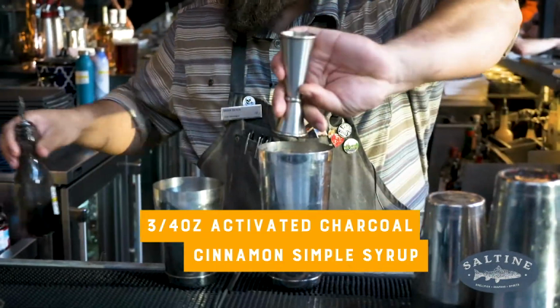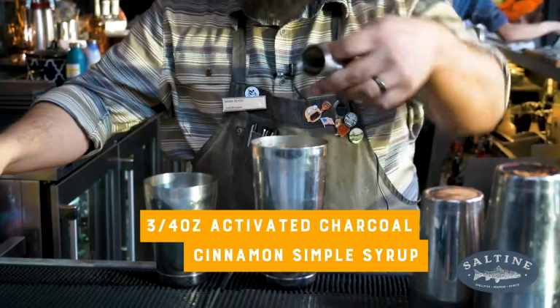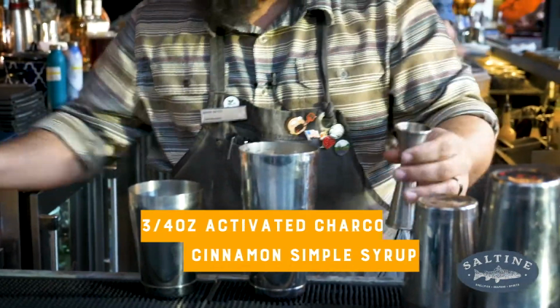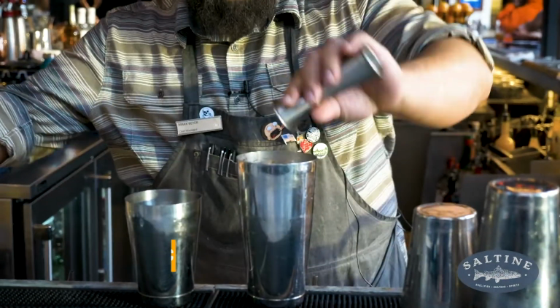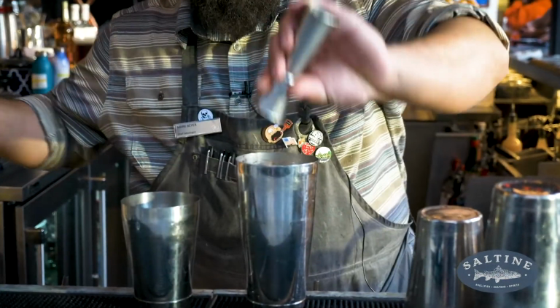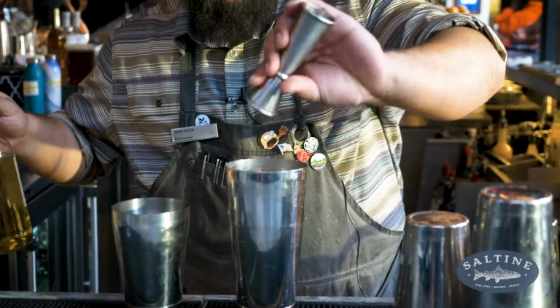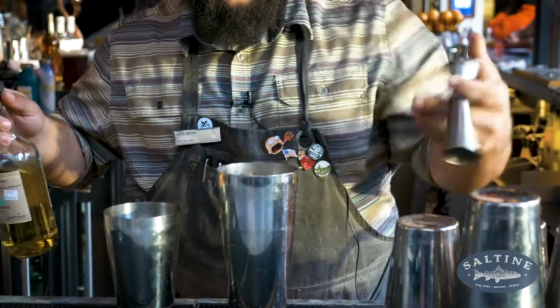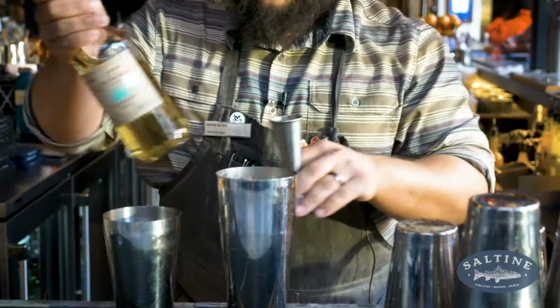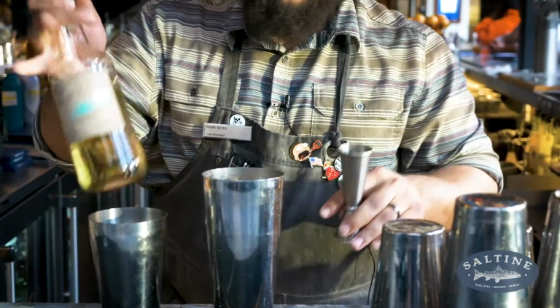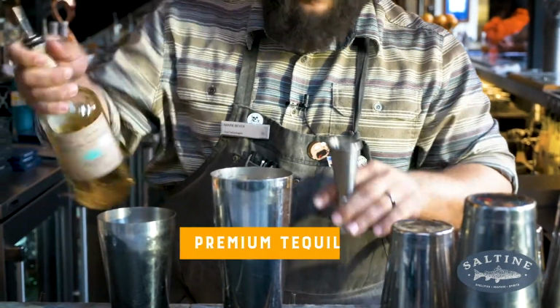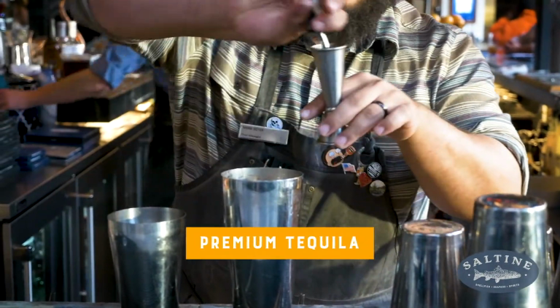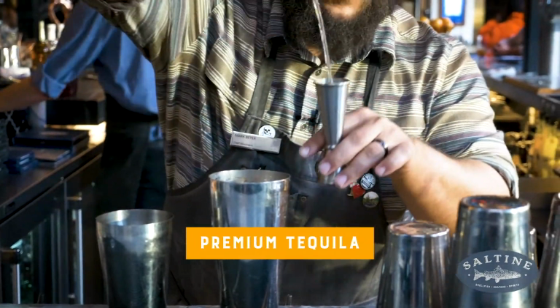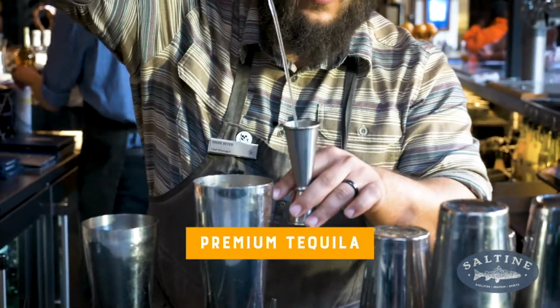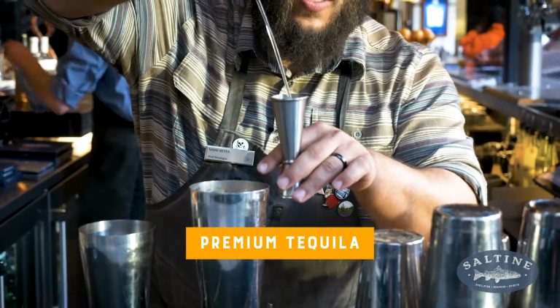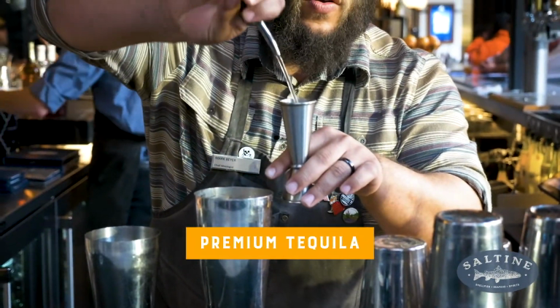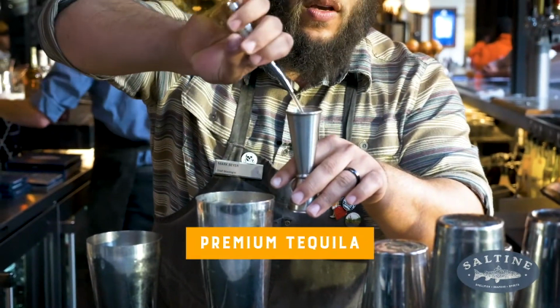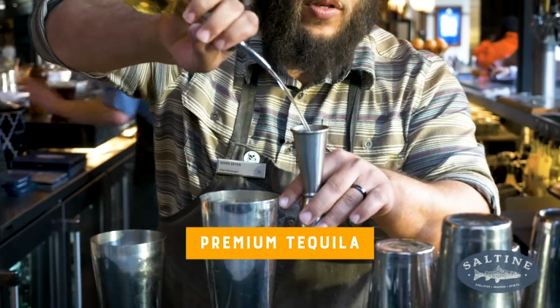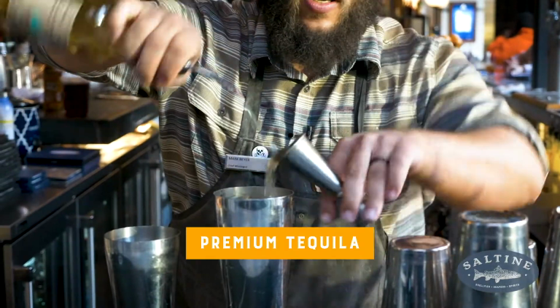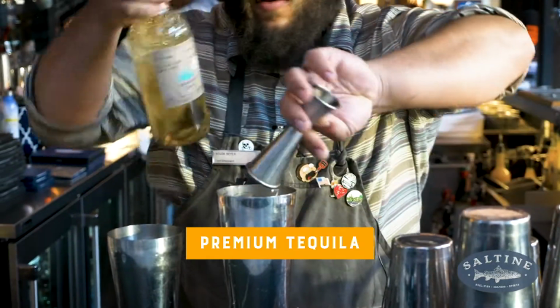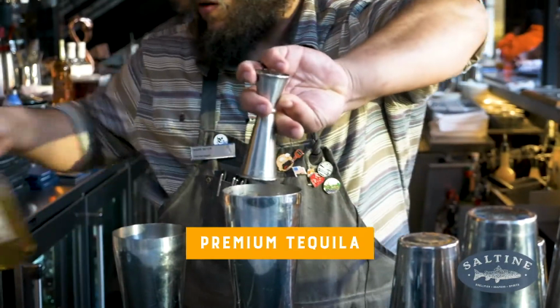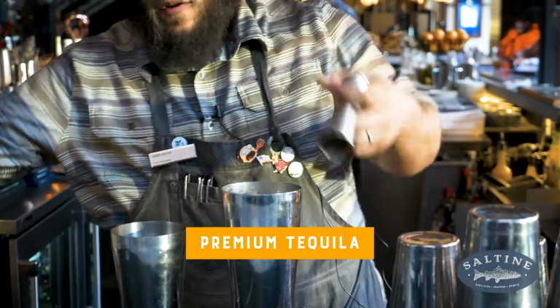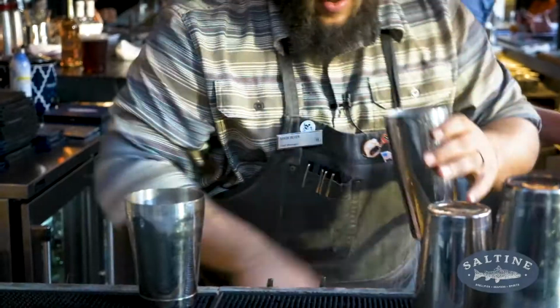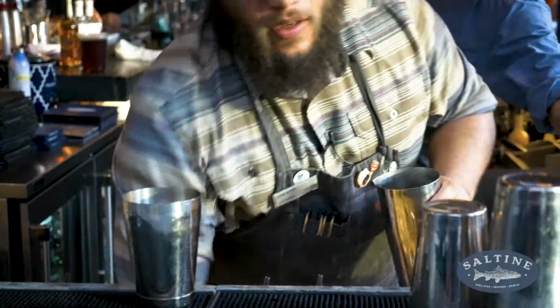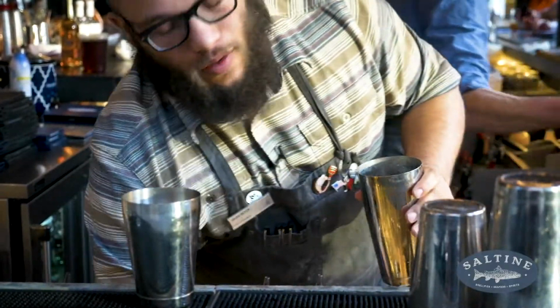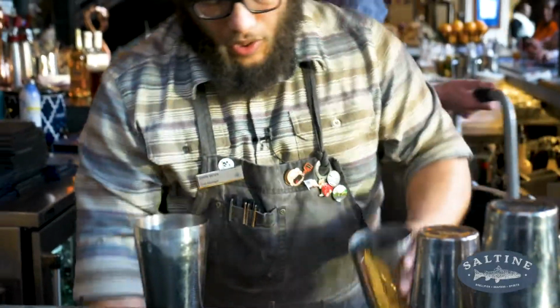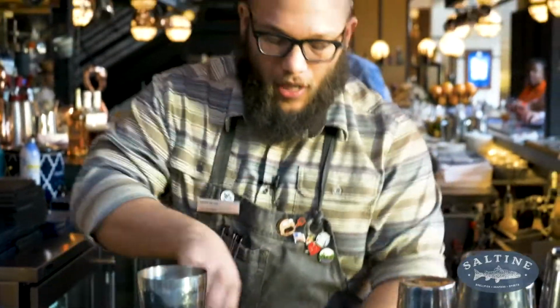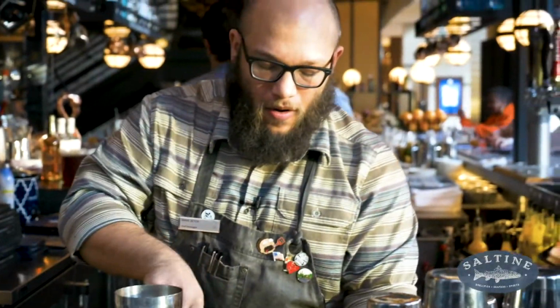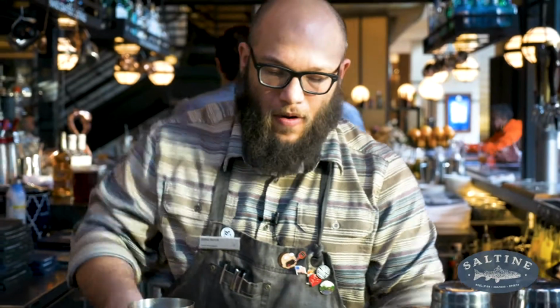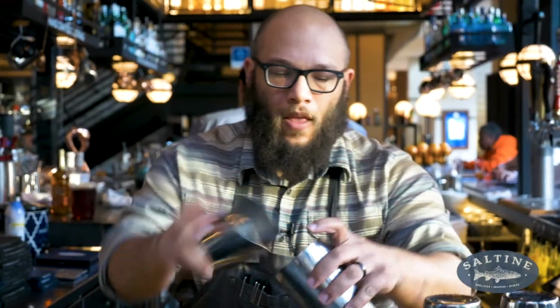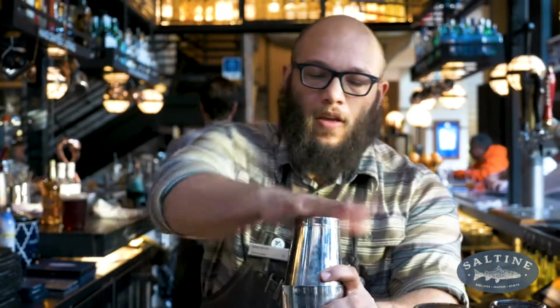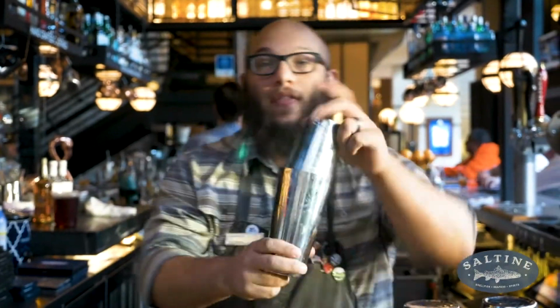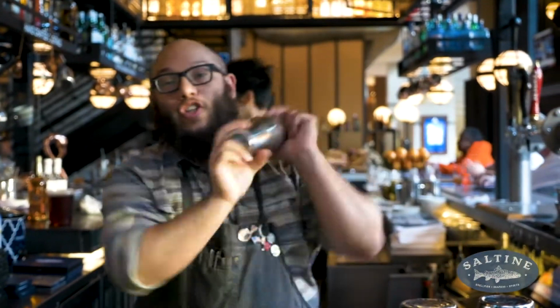It's going to really bring out some of those nice barrel aged notes, and we're going to use a premium tequila — in this case Casamigos Reposado Tequila. Once everything is in our shaker tin, we're going to give that a good hard shake.